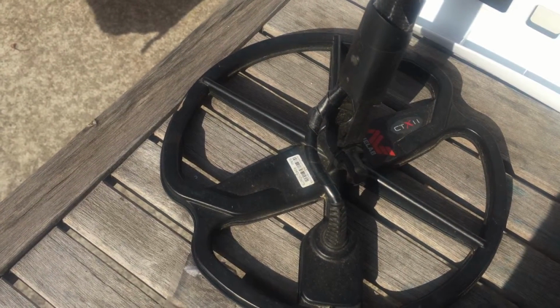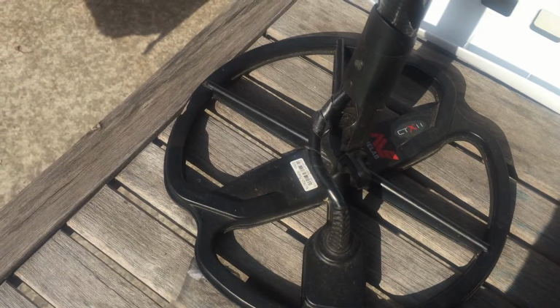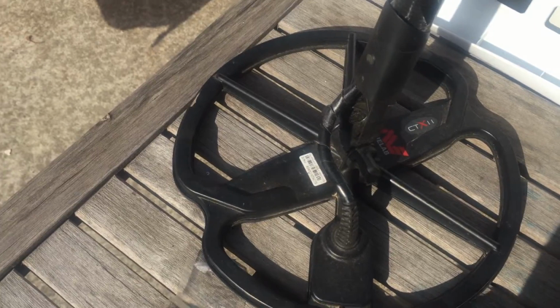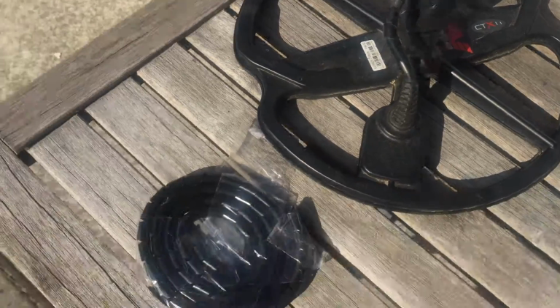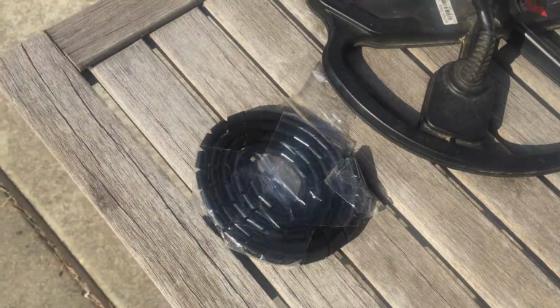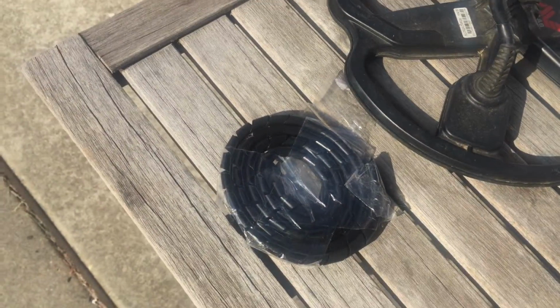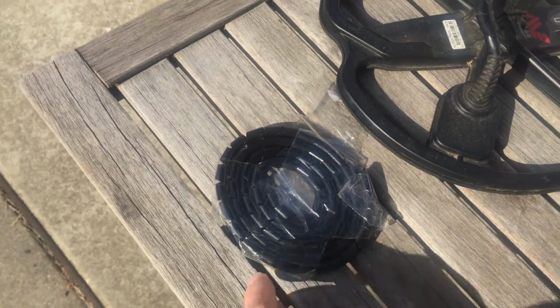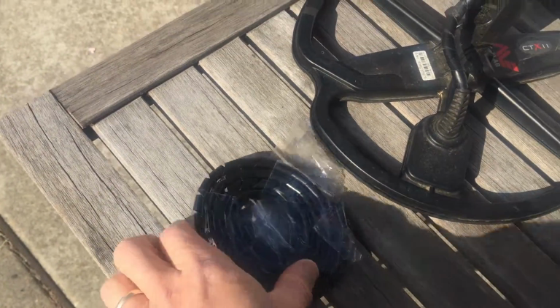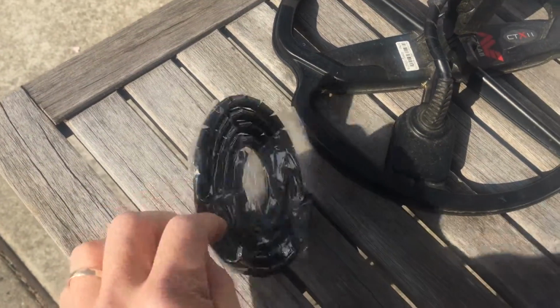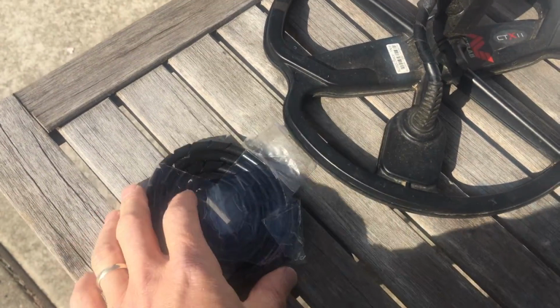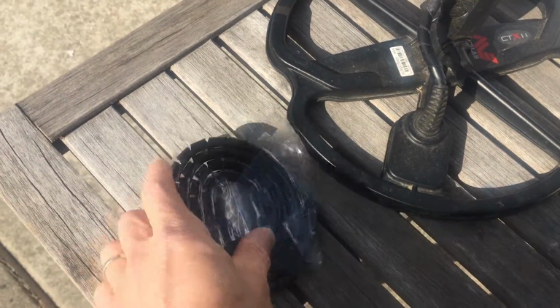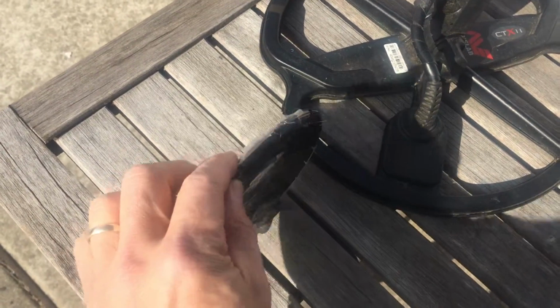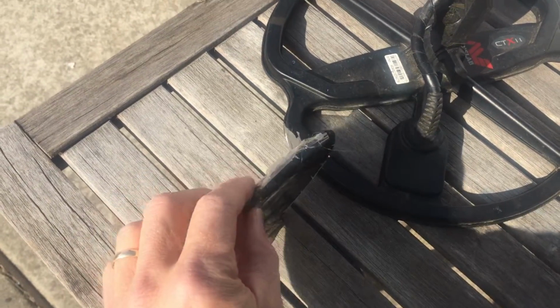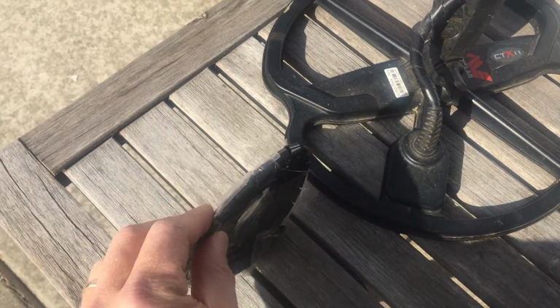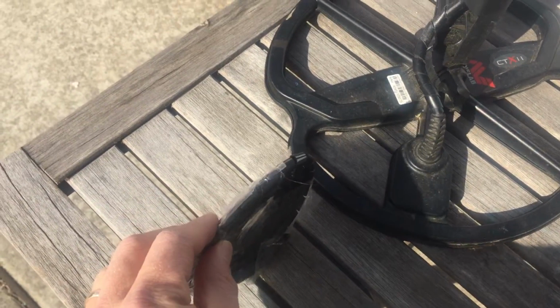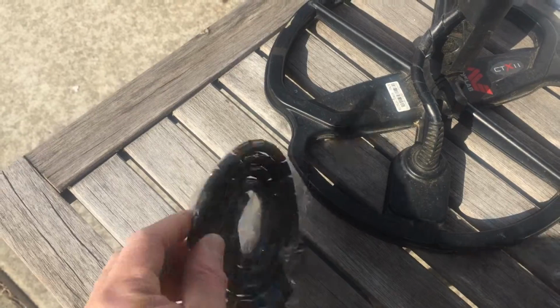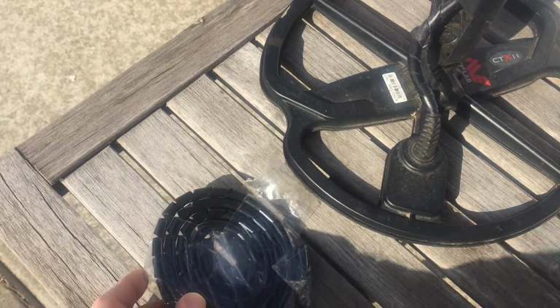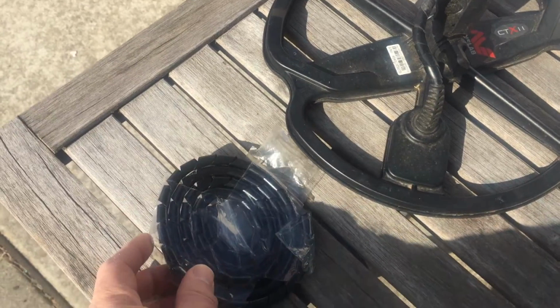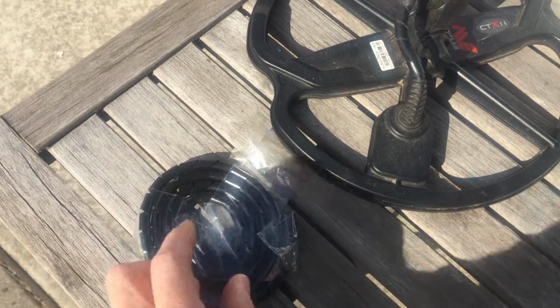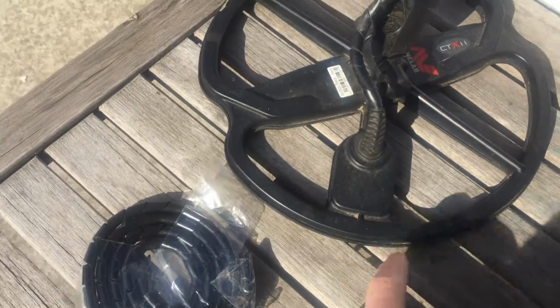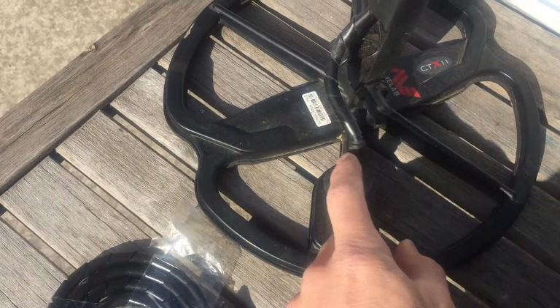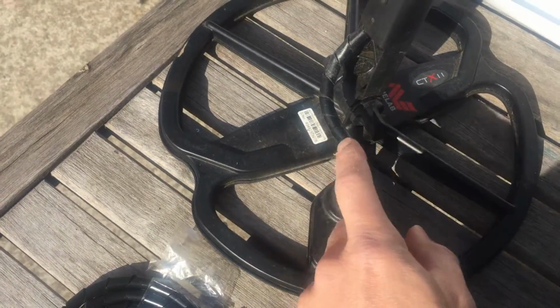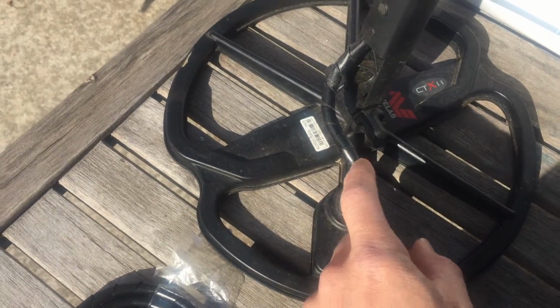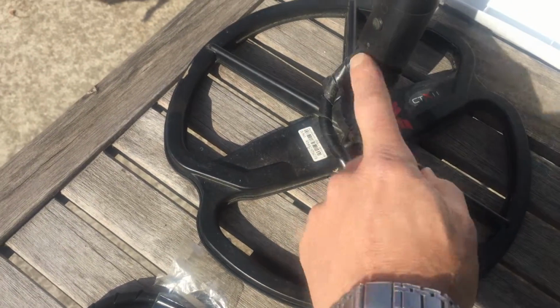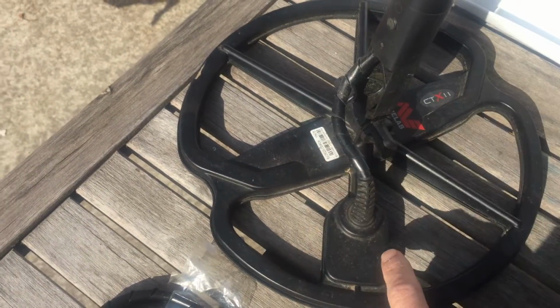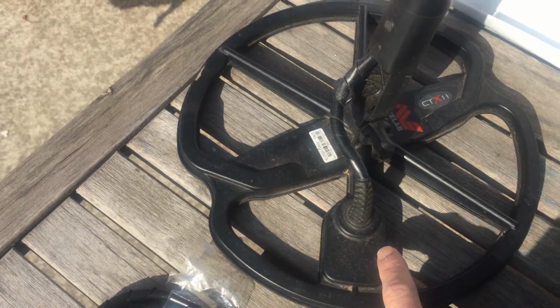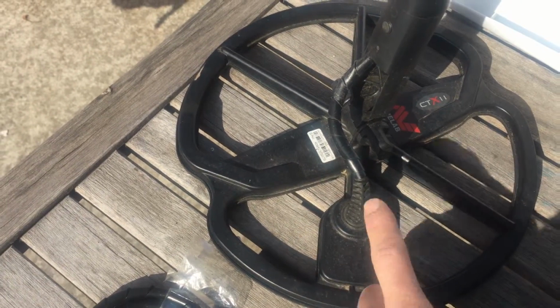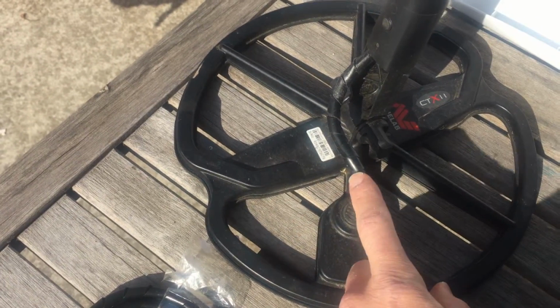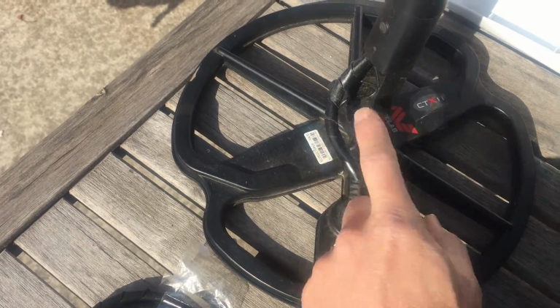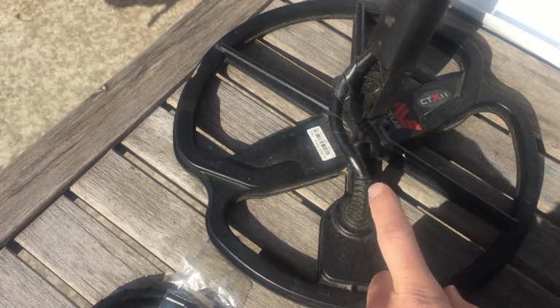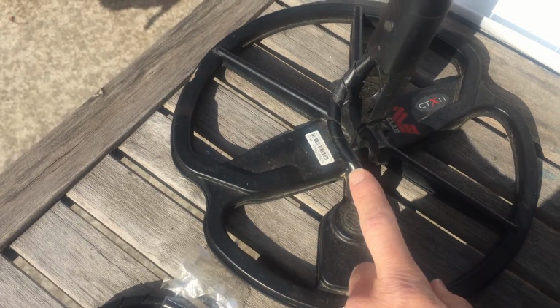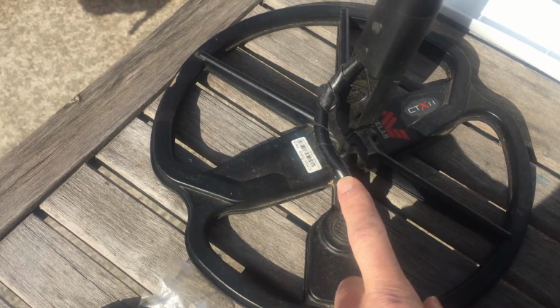What I ended up doing was getting some cable tidy and wrapping it around. One layer wasn't enough, so I ended up doing two.